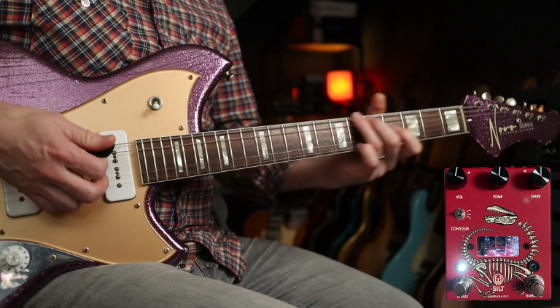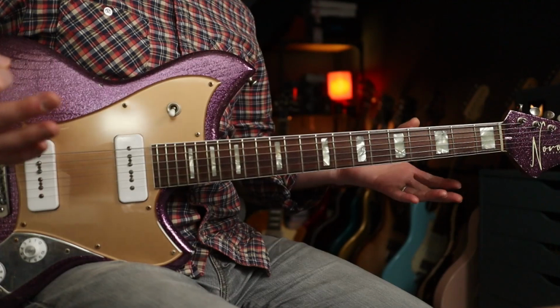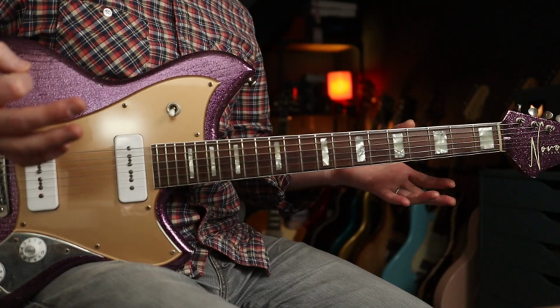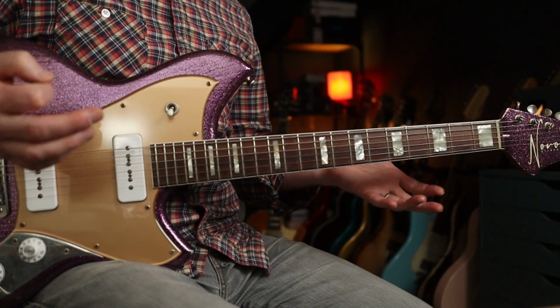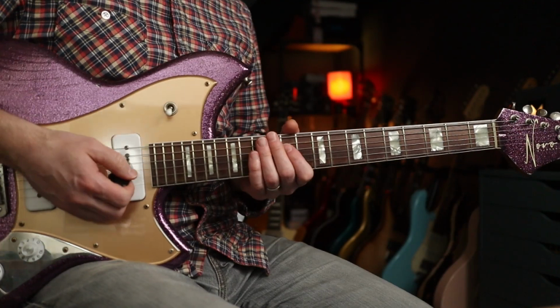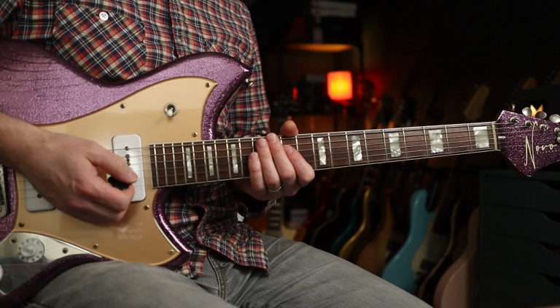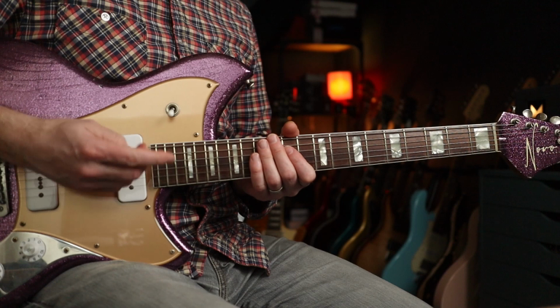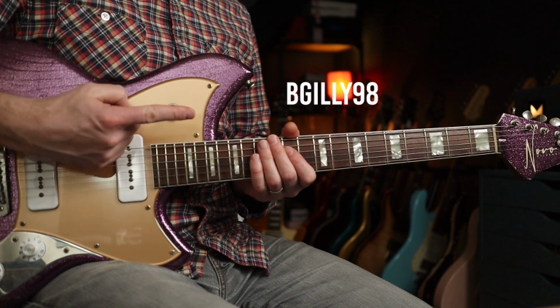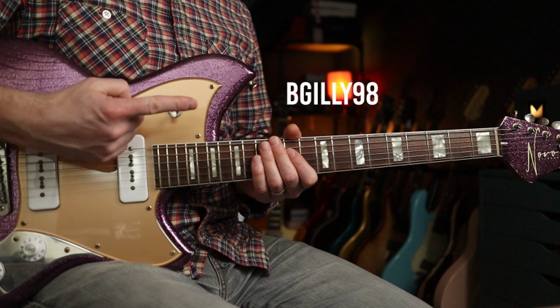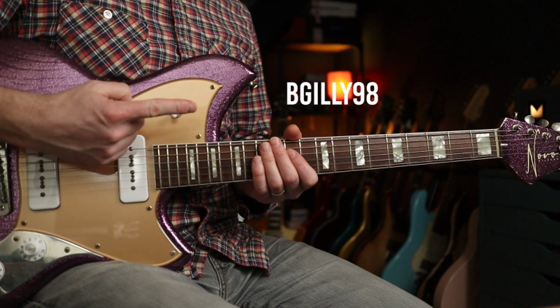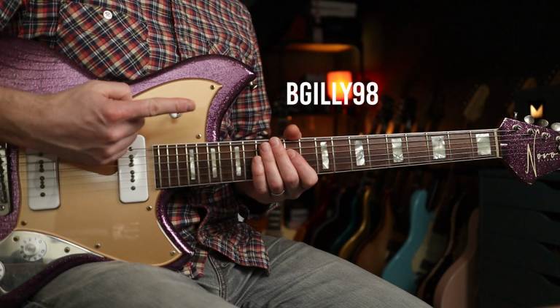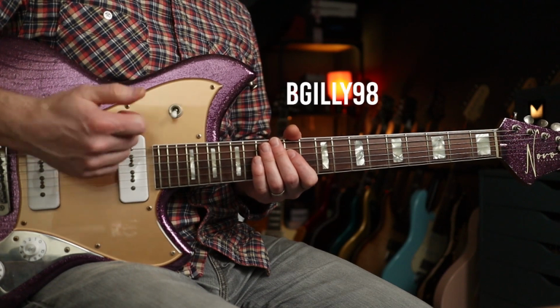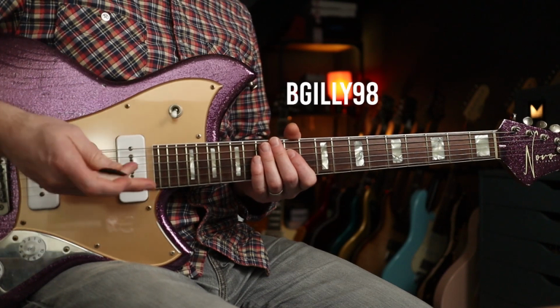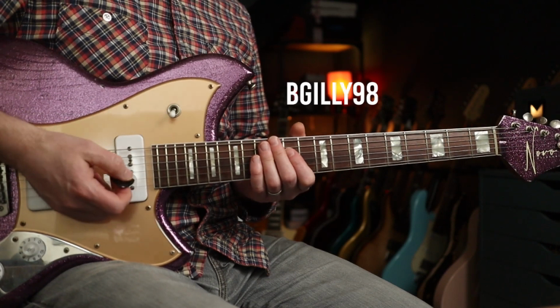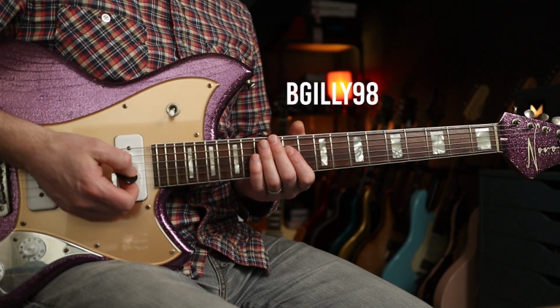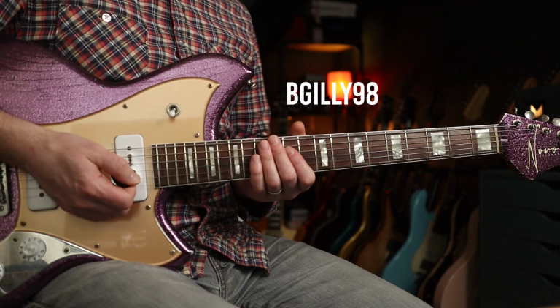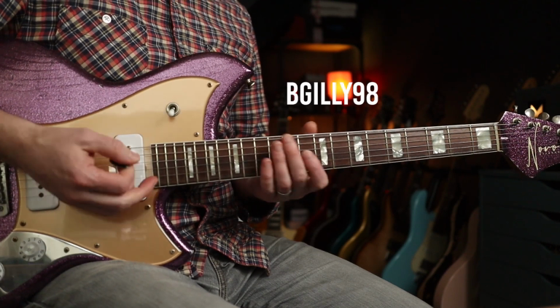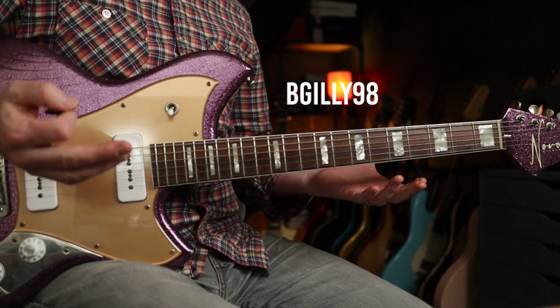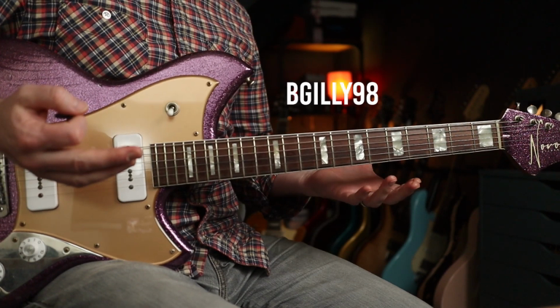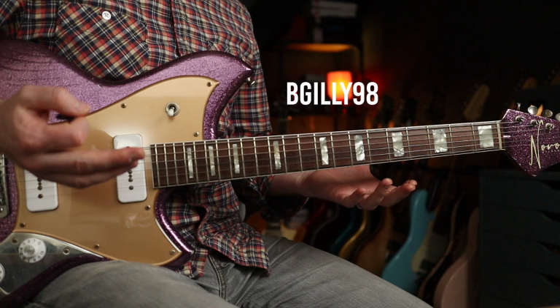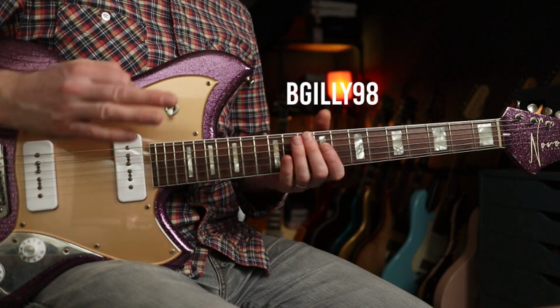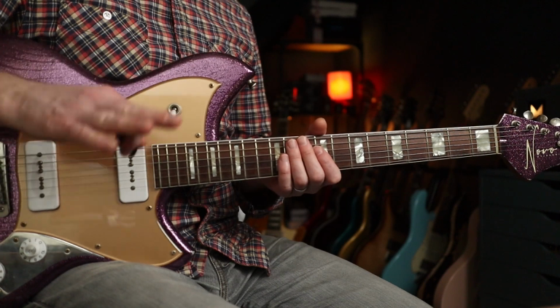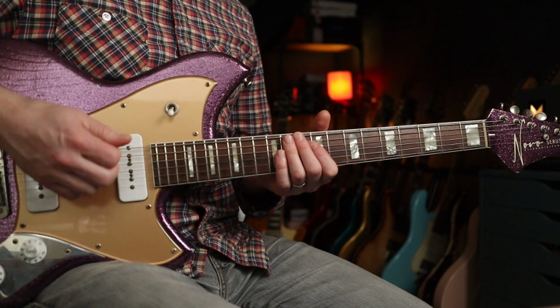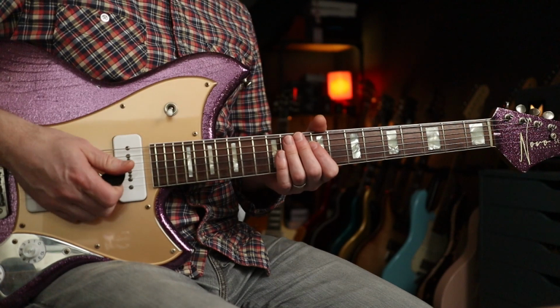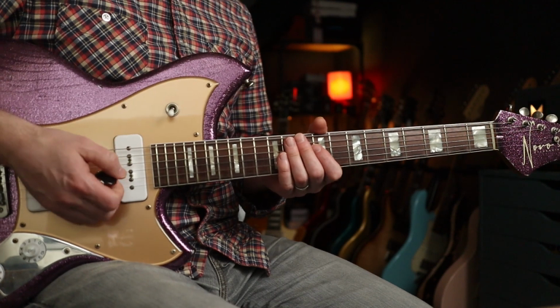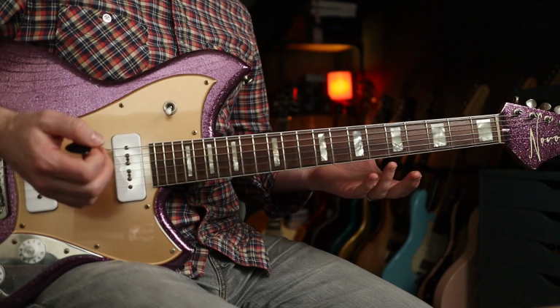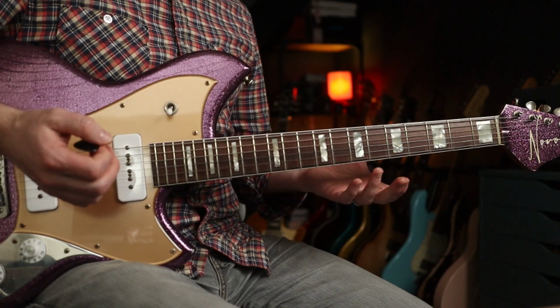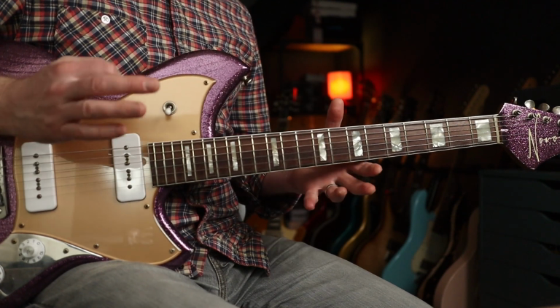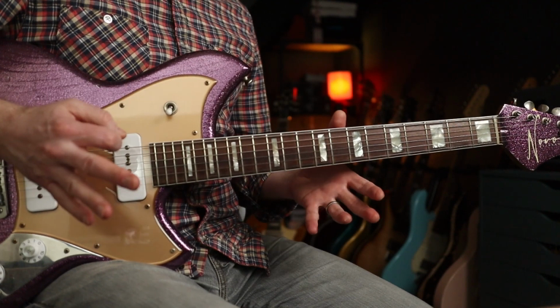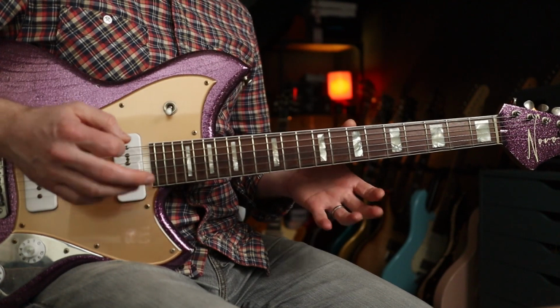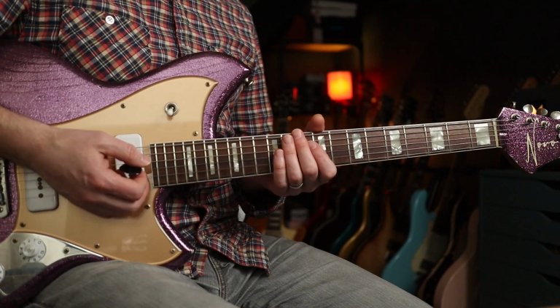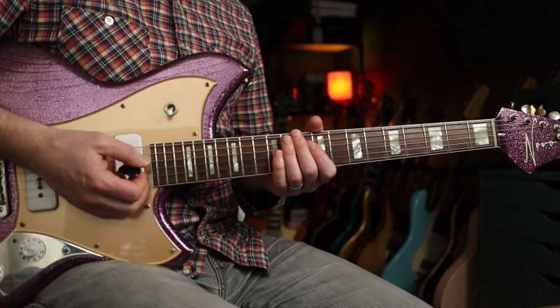Hello folks, we're doing Dinosaur Jr 'Ocean in the Way', going out for bGilly98 over at Patreon. If you are over at Patreon, you will enjoy an extended version of this lesson with the solo broken down.